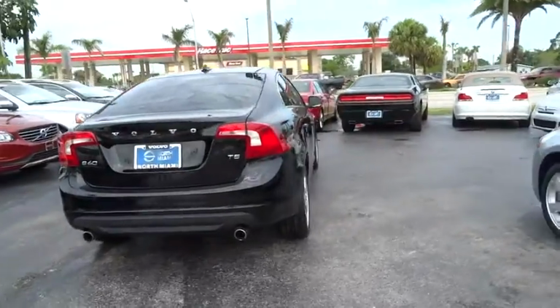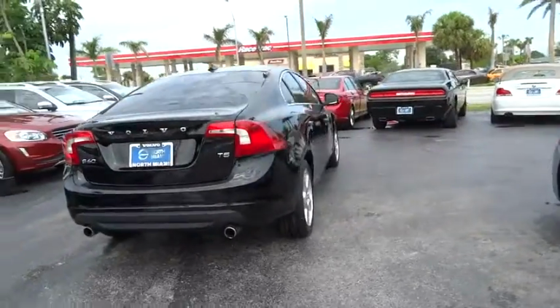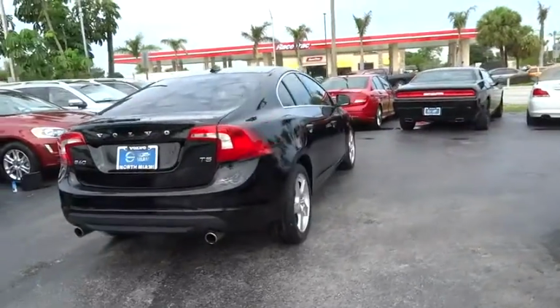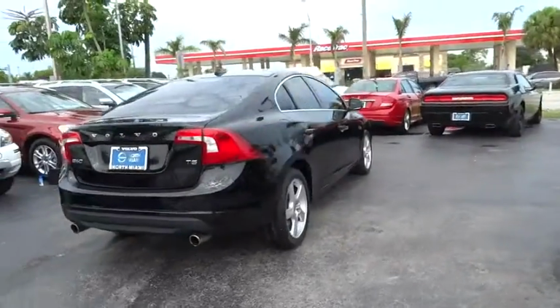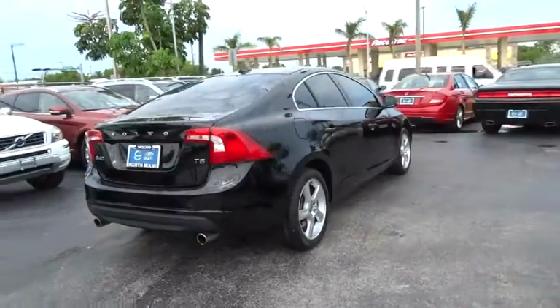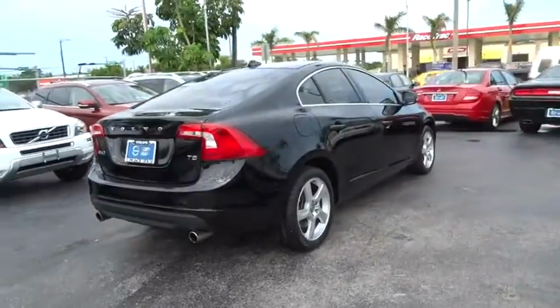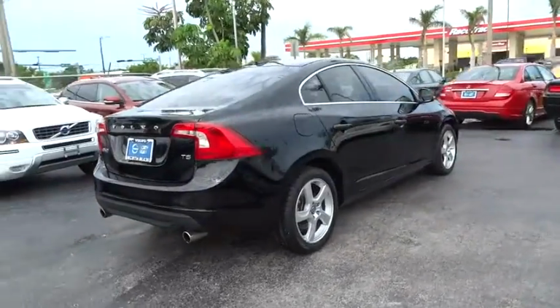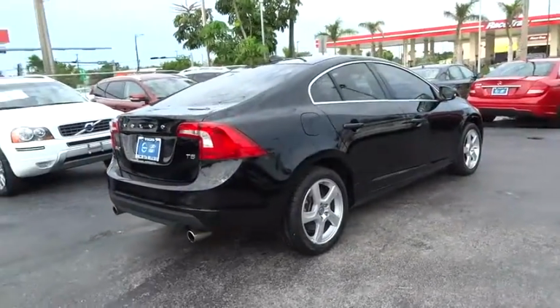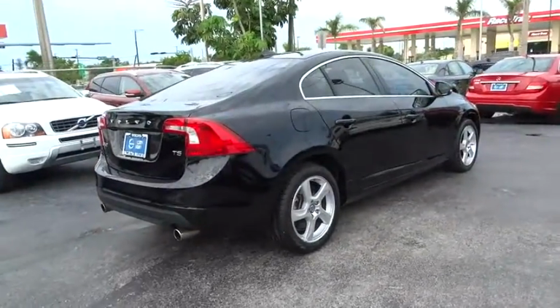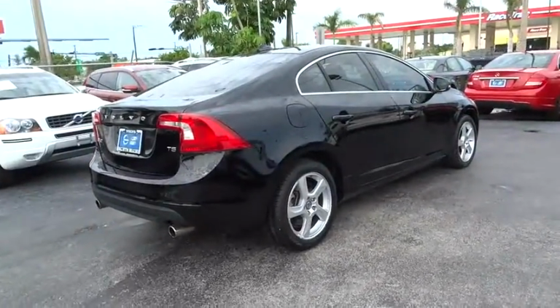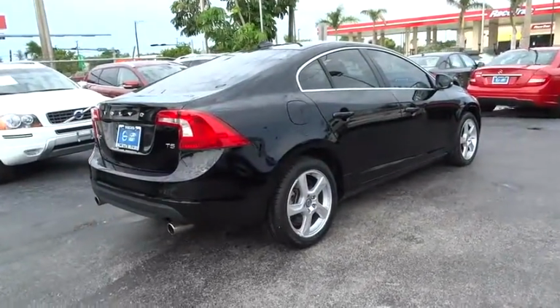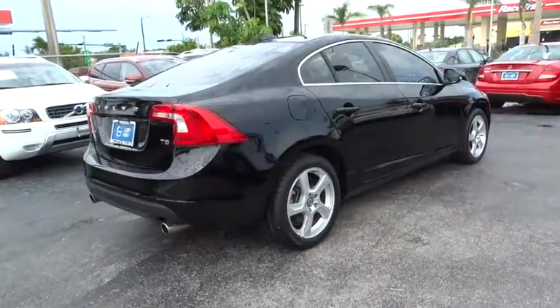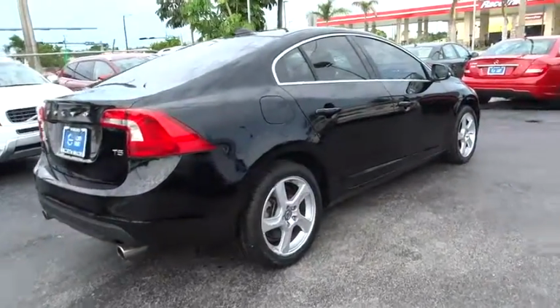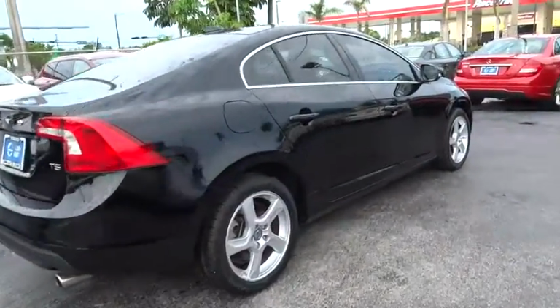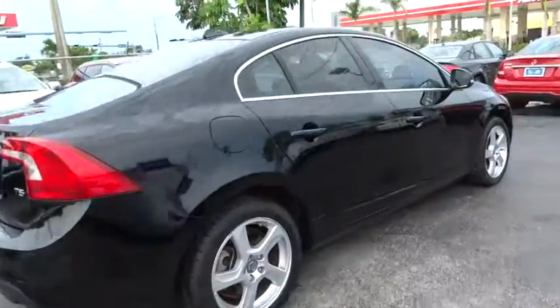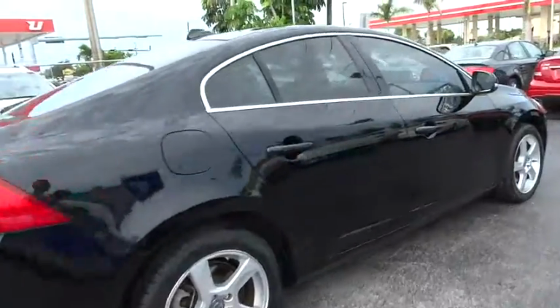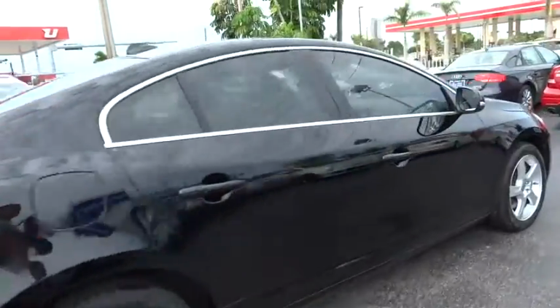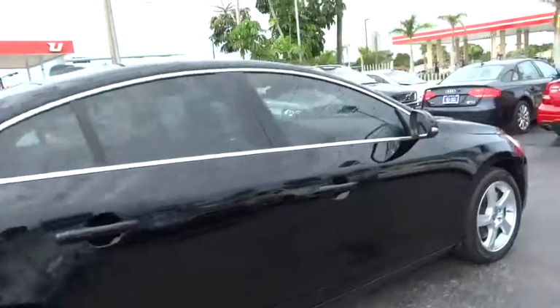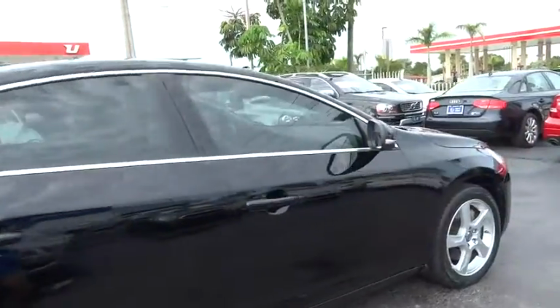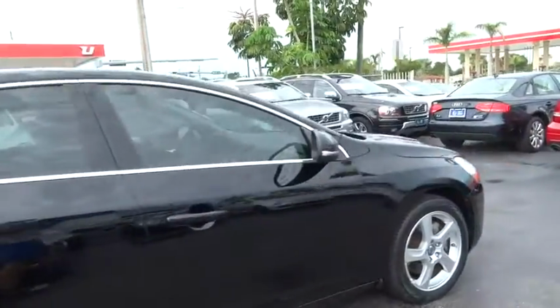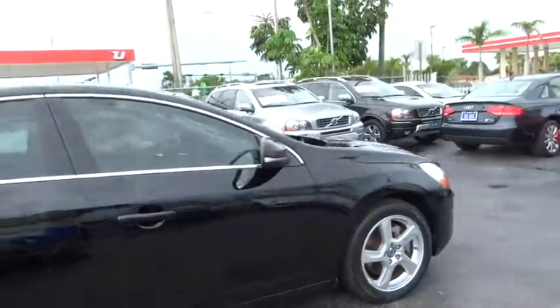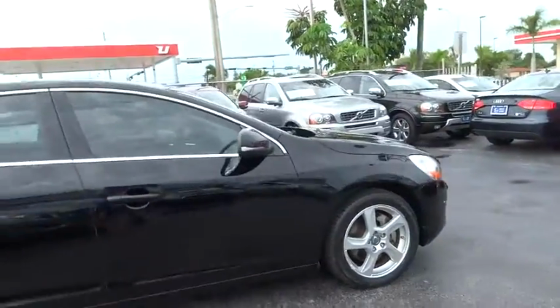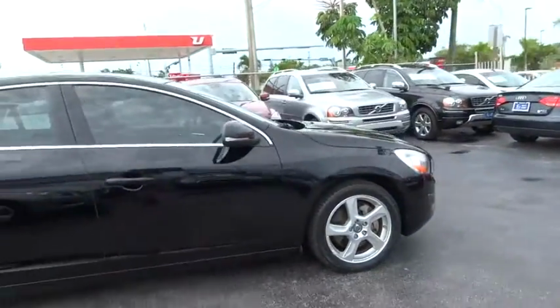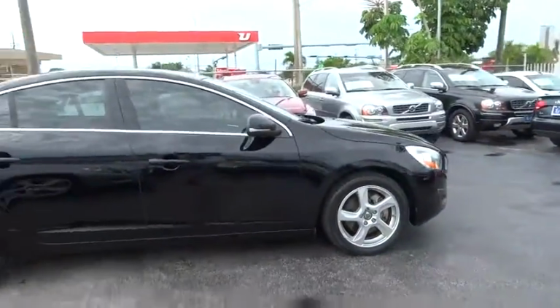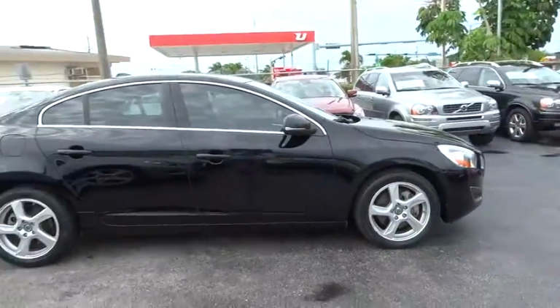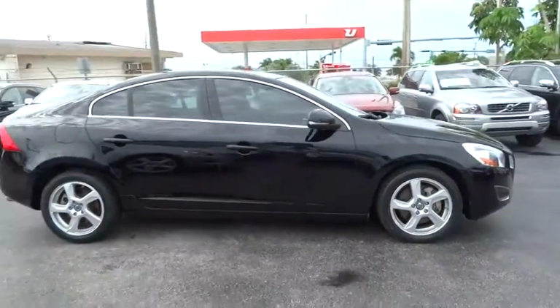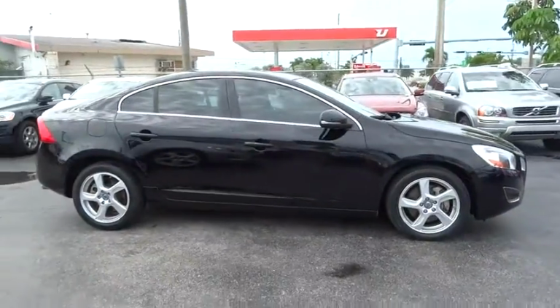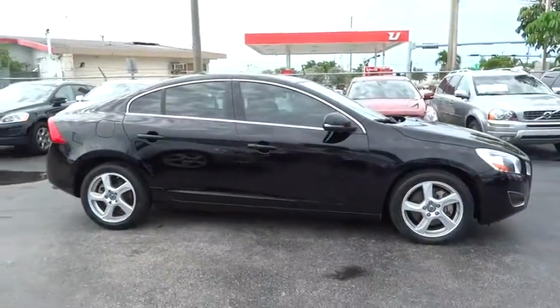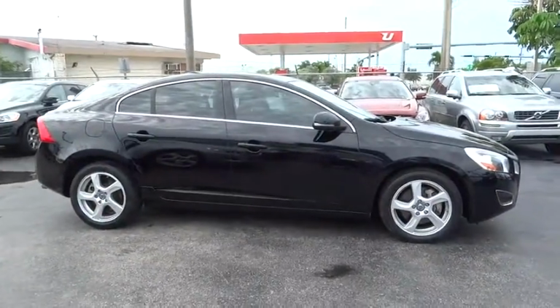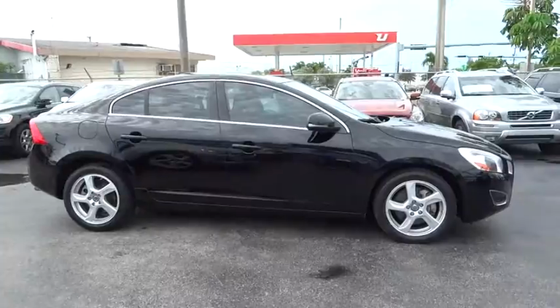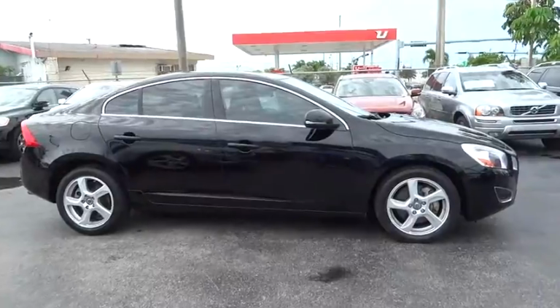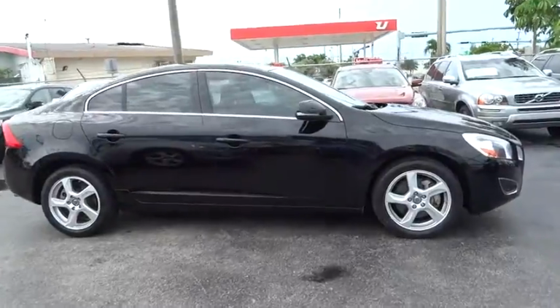Power windows, rear window defroster, security system, electronic stability control, trip computer, power moonroof, tachometer, leather seat, remote keyless entry.